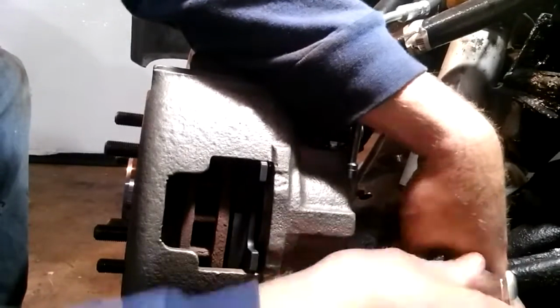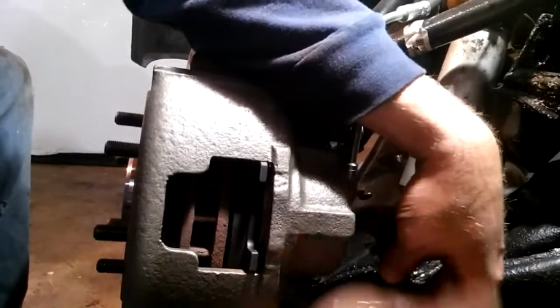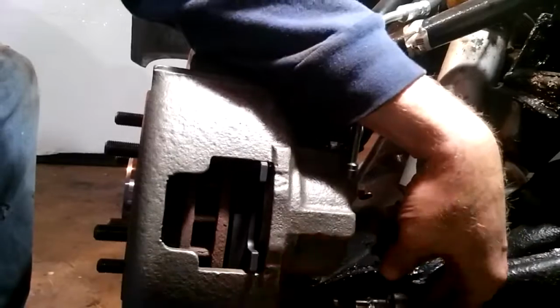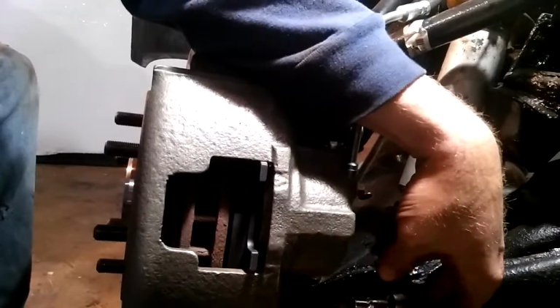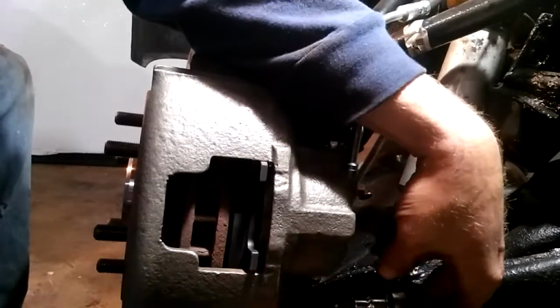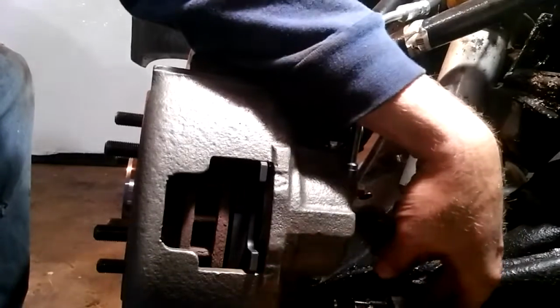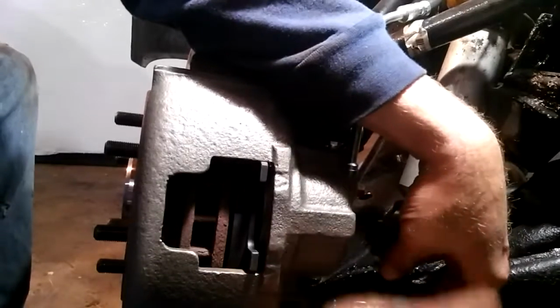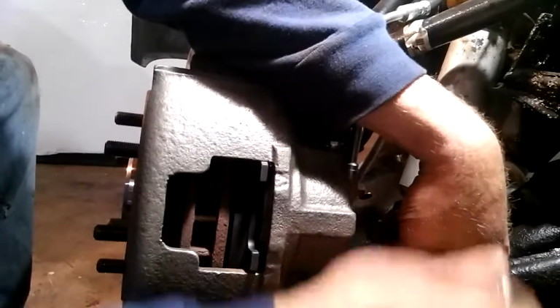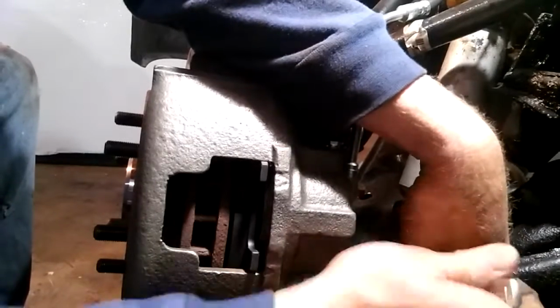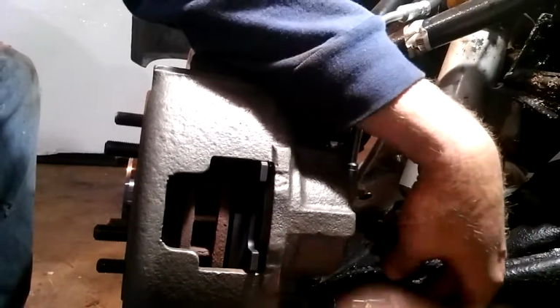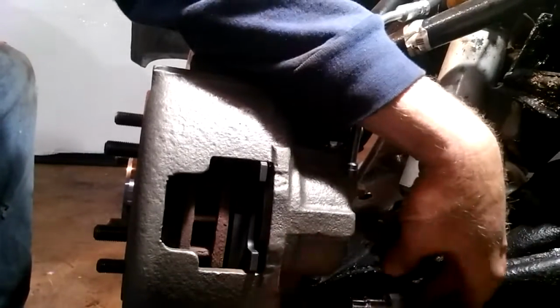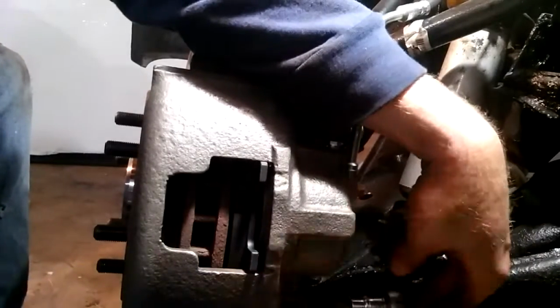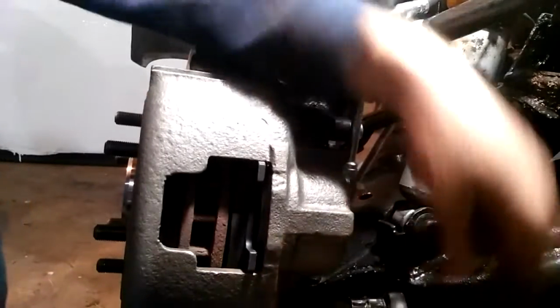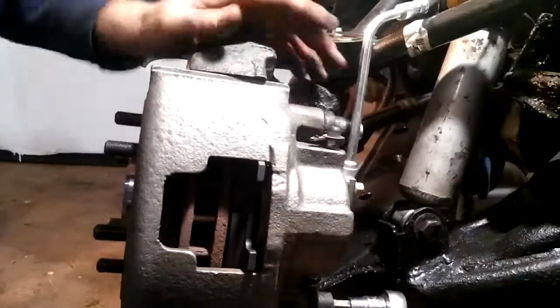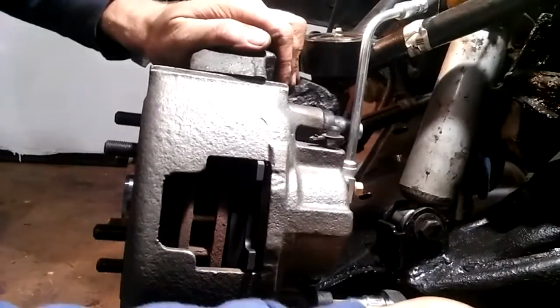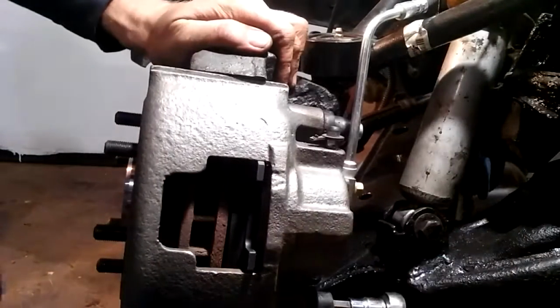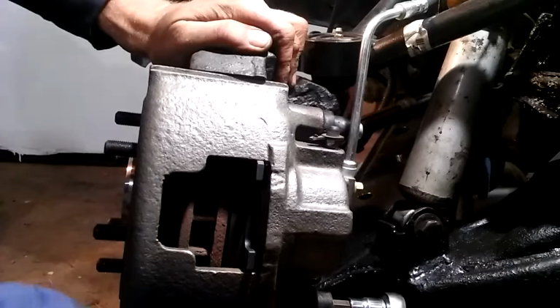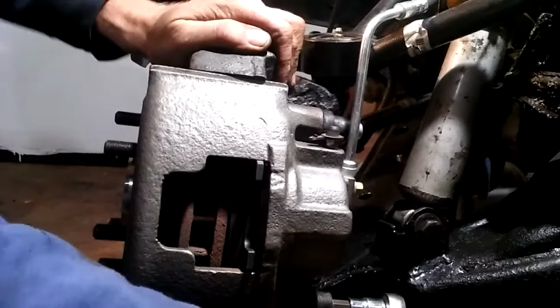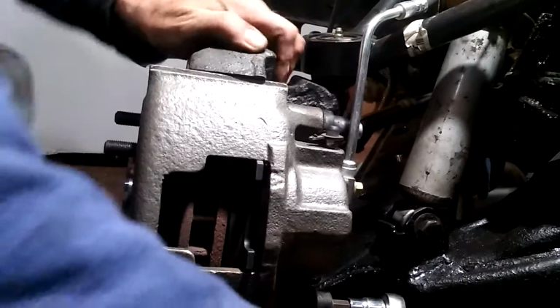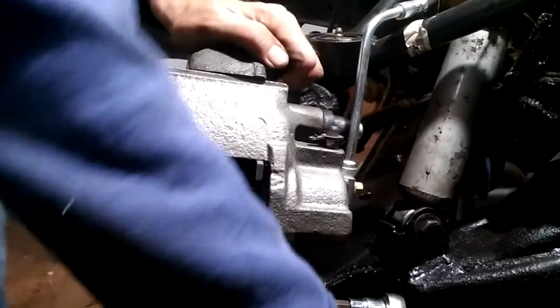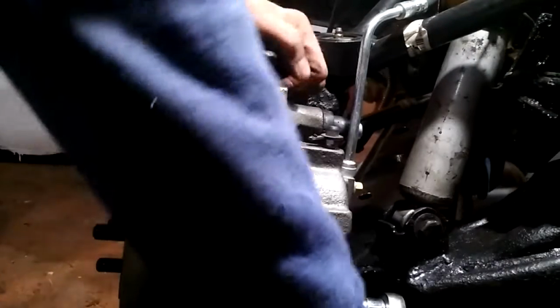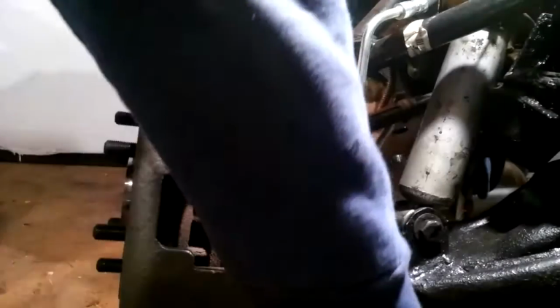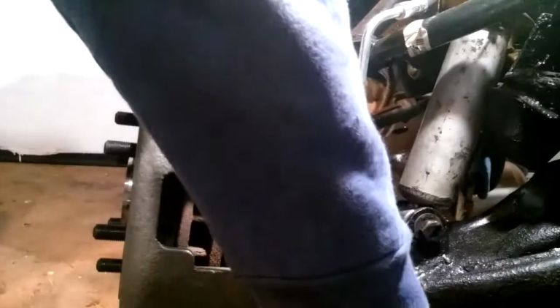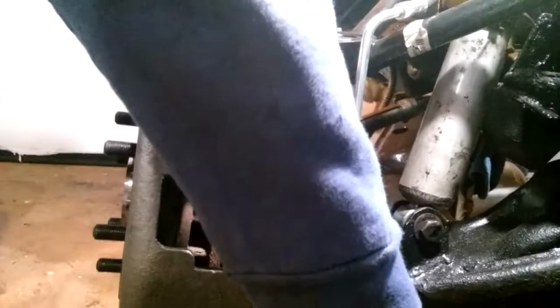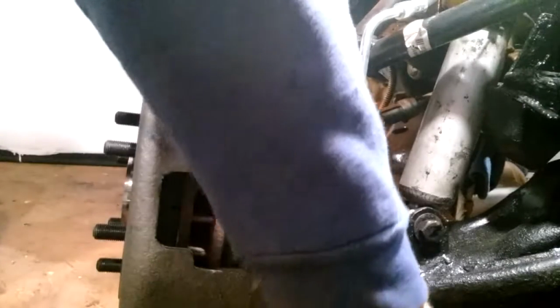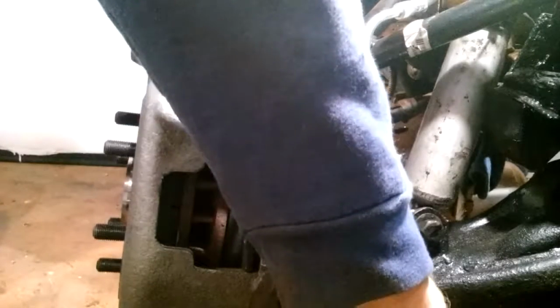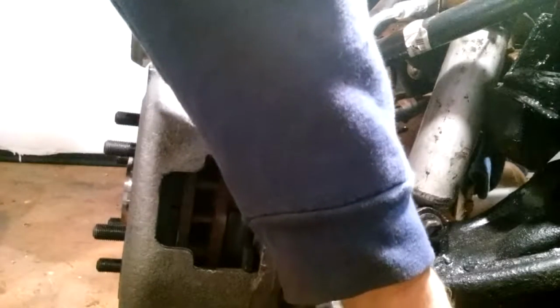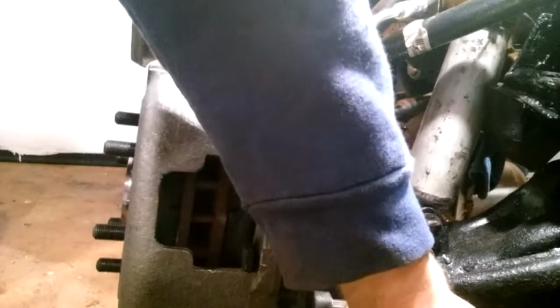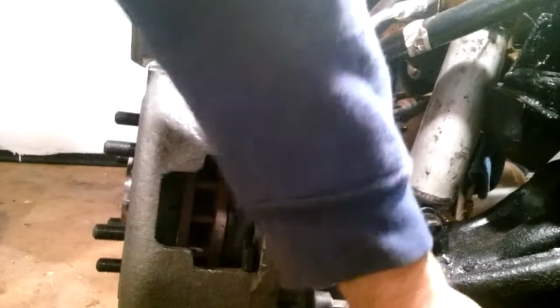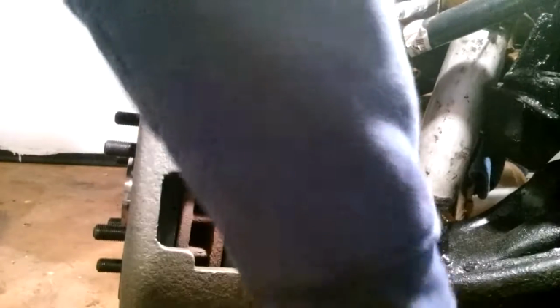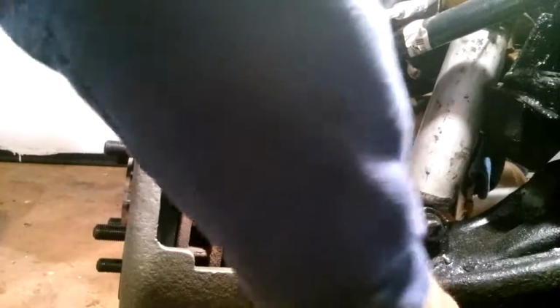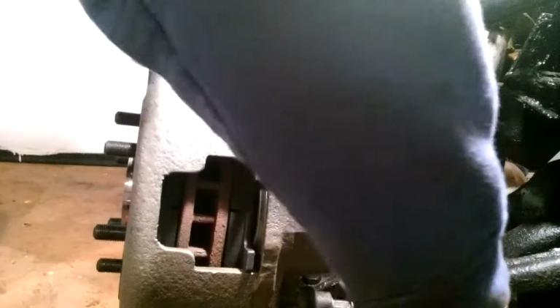I always spend a minute and wire brush these things down and paint them — they look nice. Takes a minute or two, and good spray paint always helps. Never use cheap stuff.